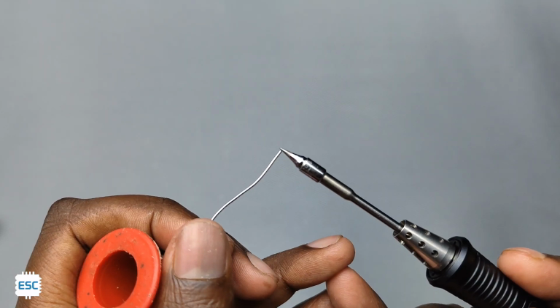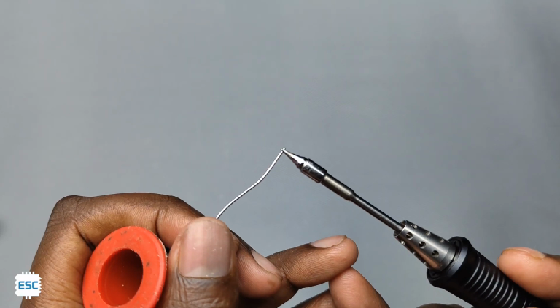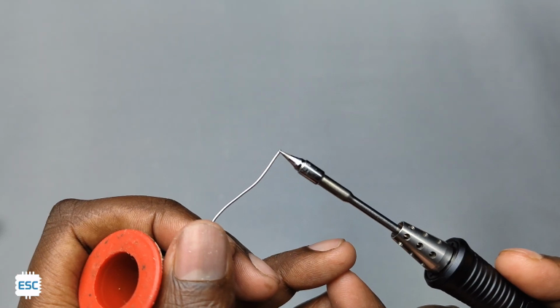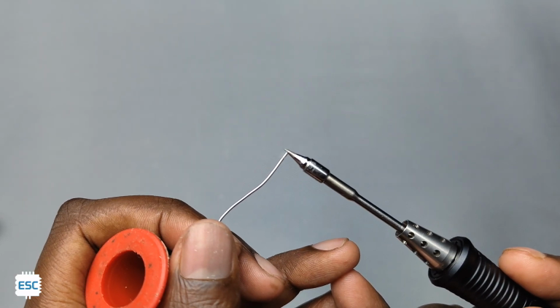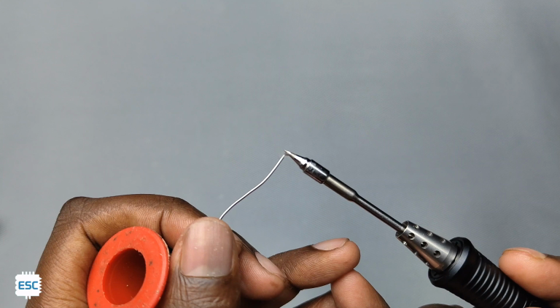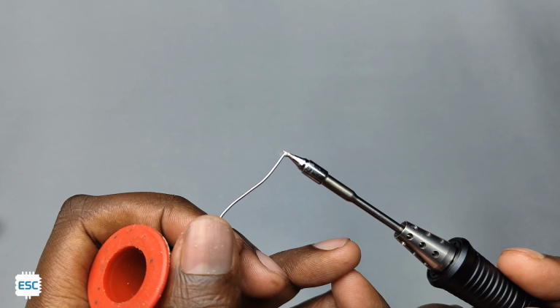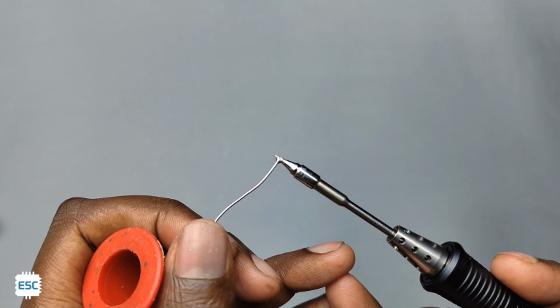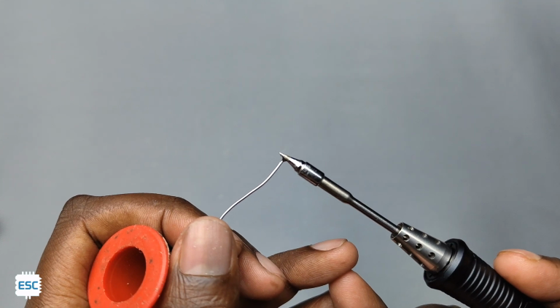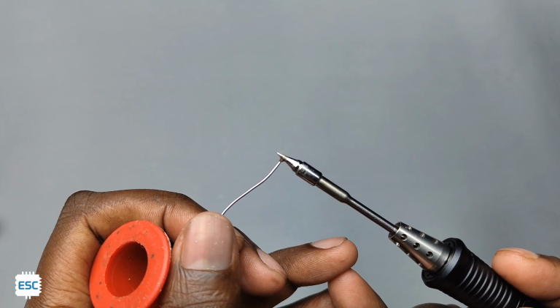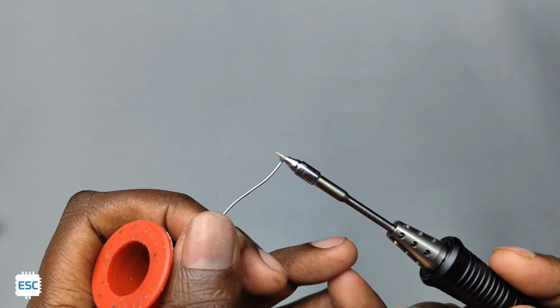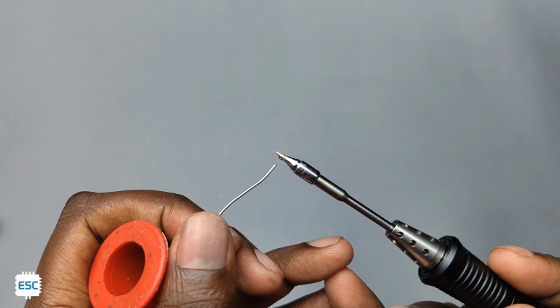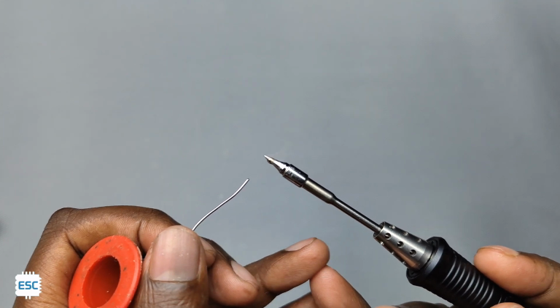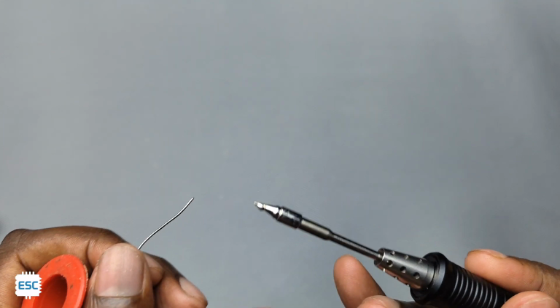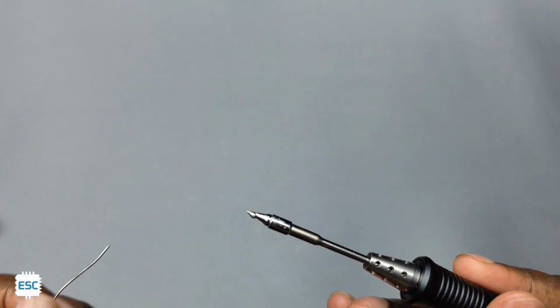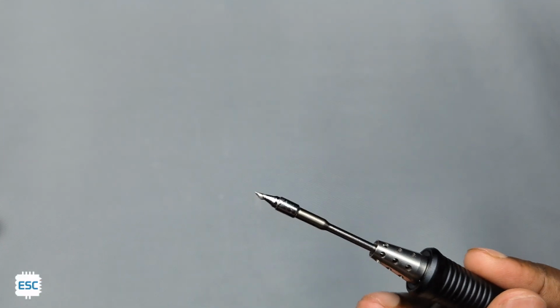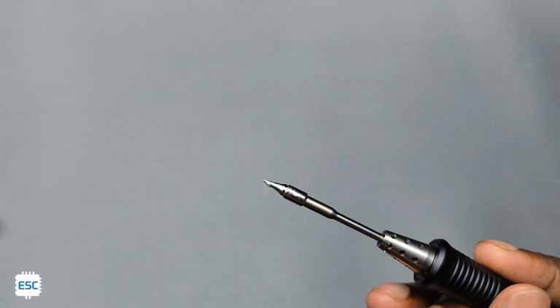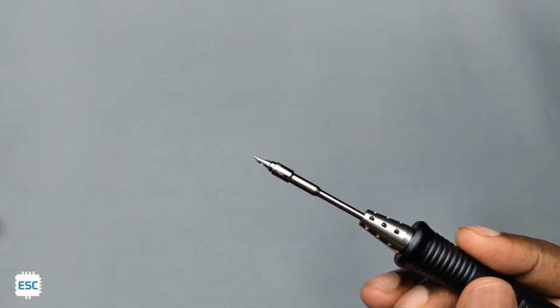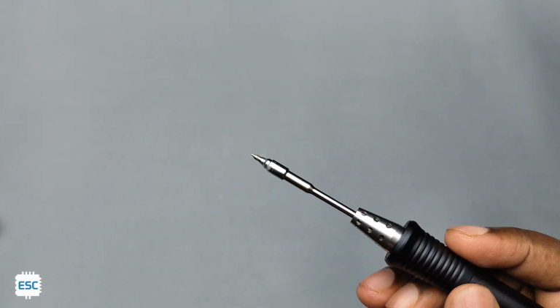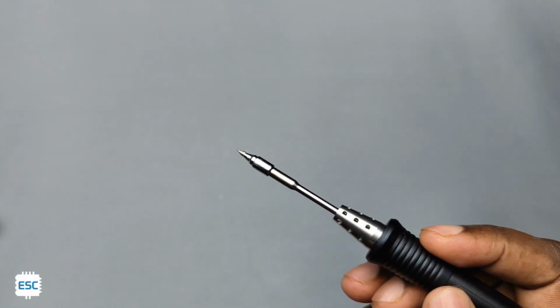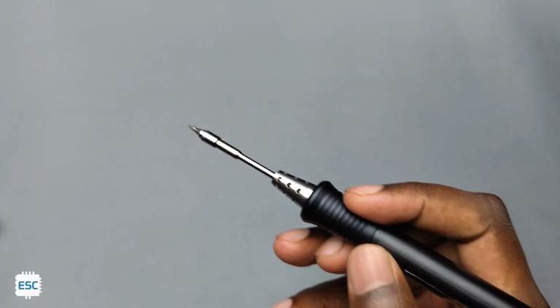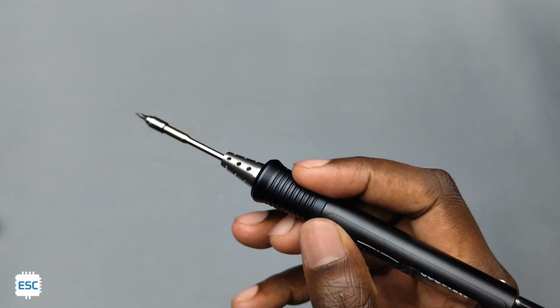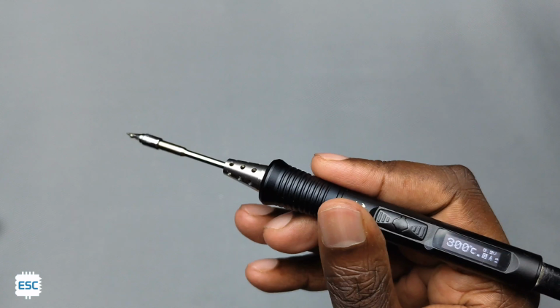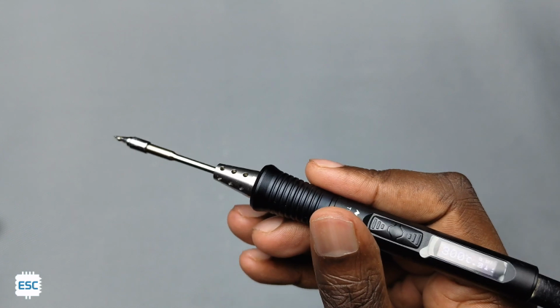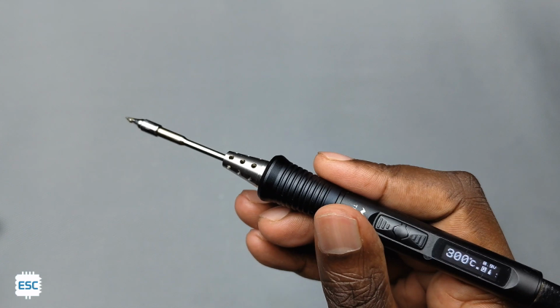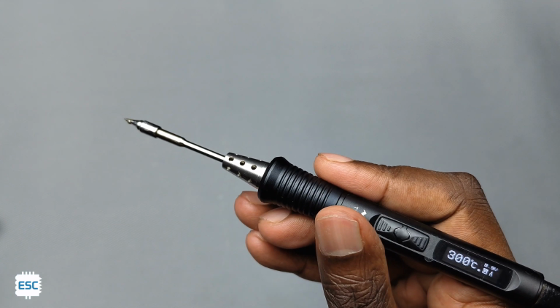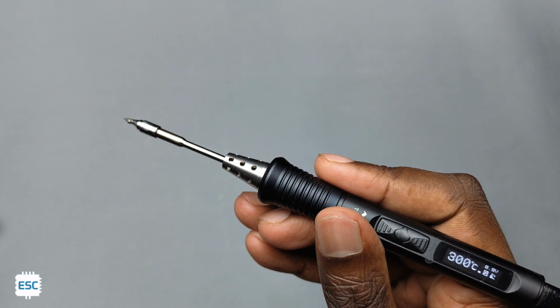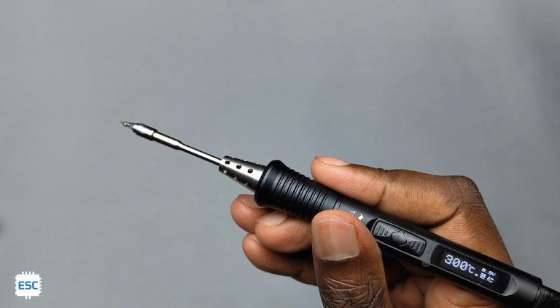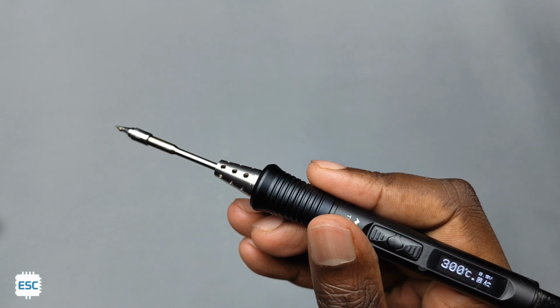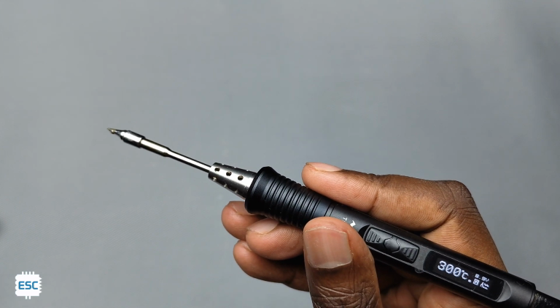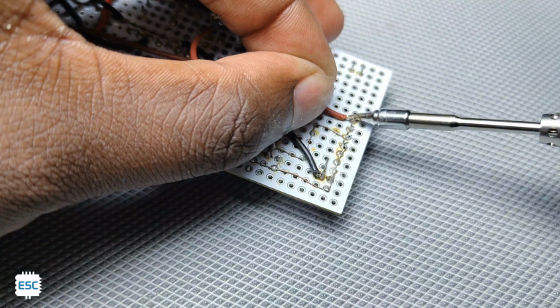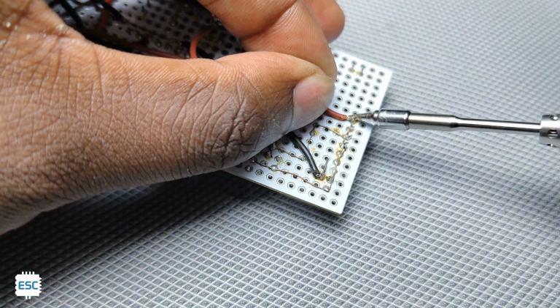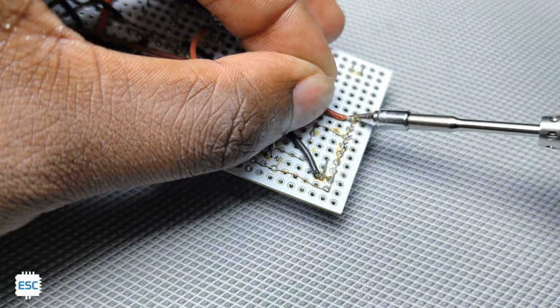Now I am demonstrating soldering using the TS-80P. As I said earlier, the iron is super lightweight and very nice to hold. The TS-80P can reach up to 400 degrees Celsius.